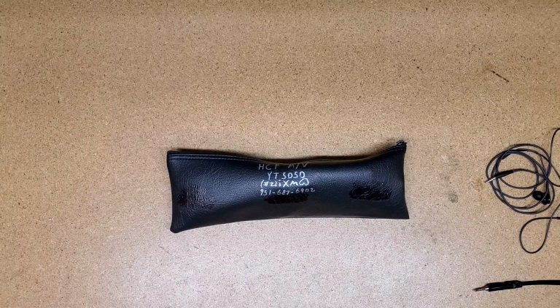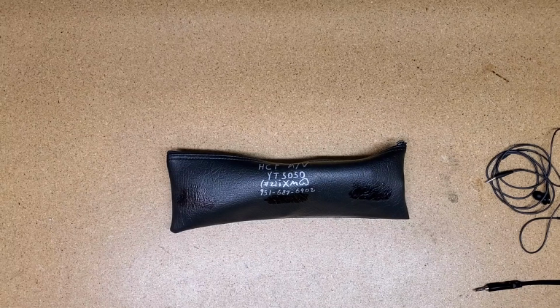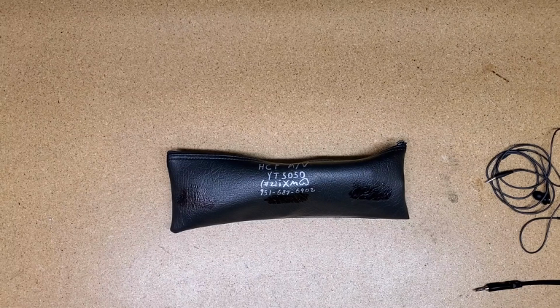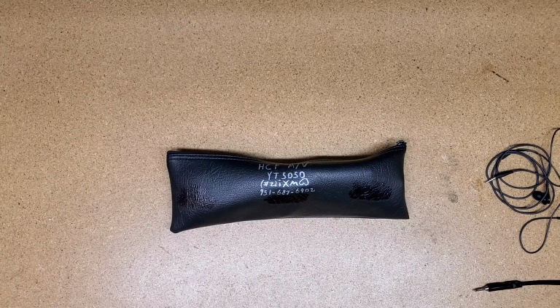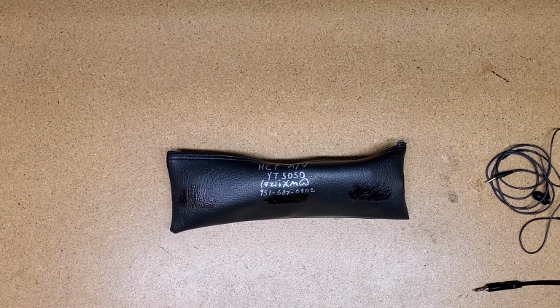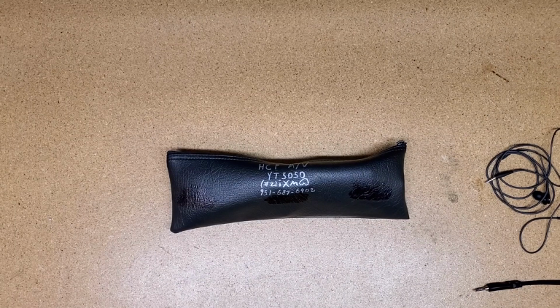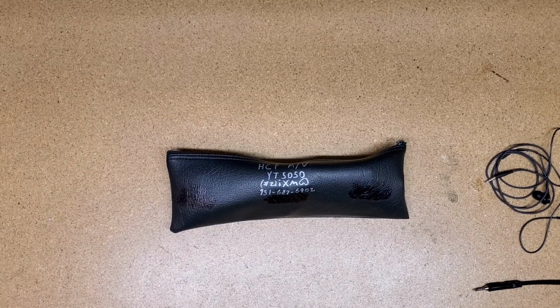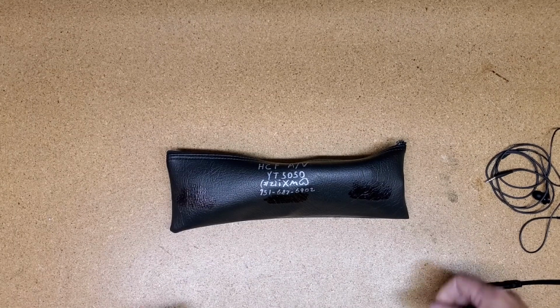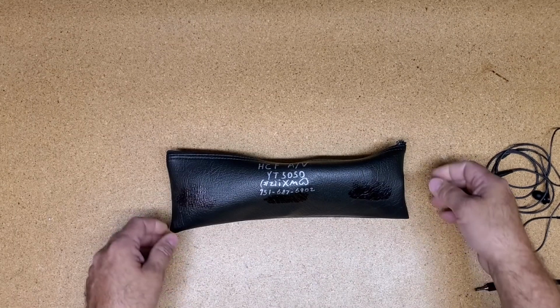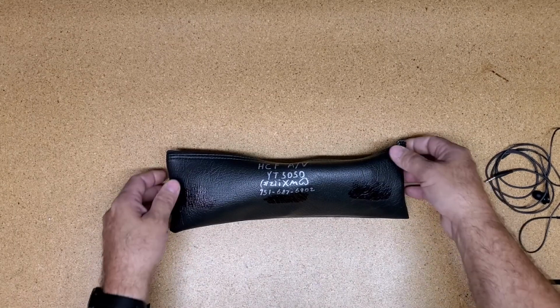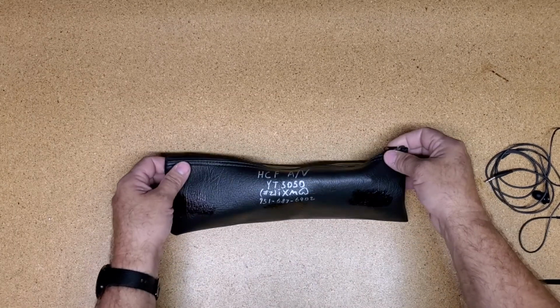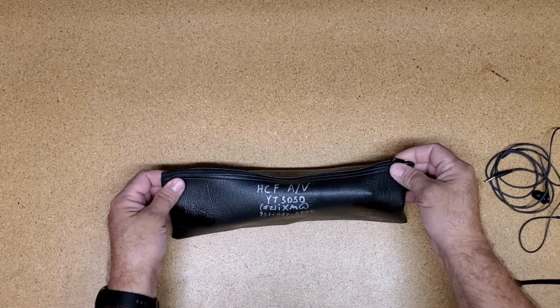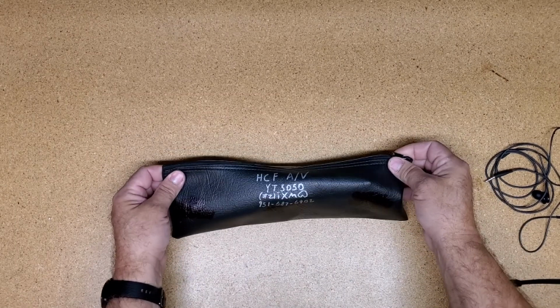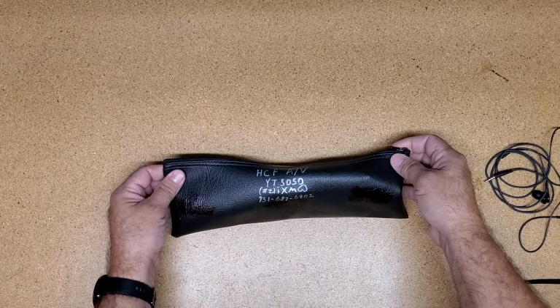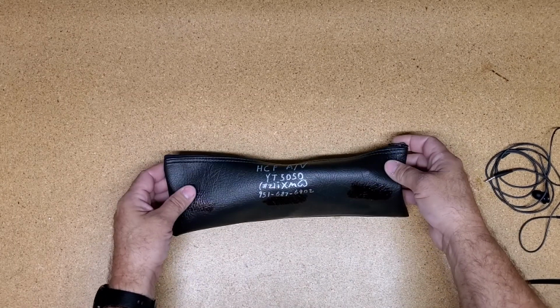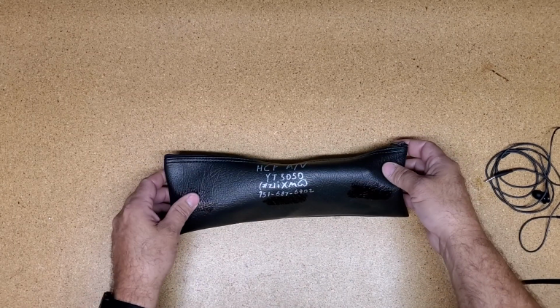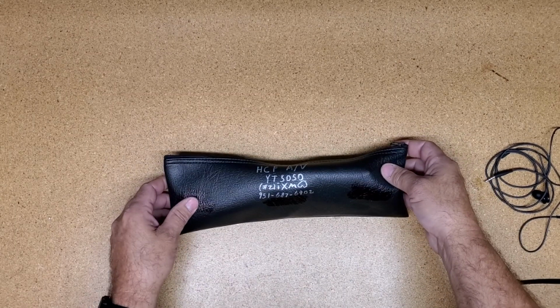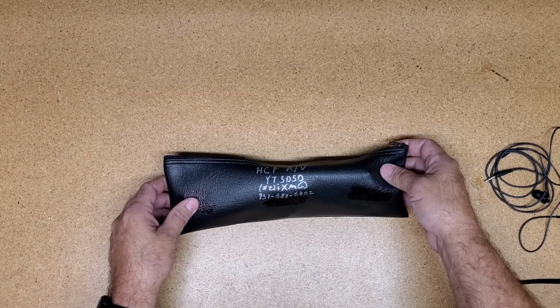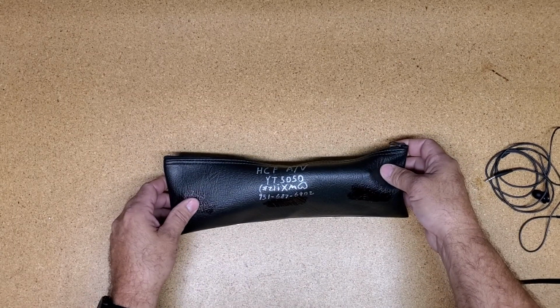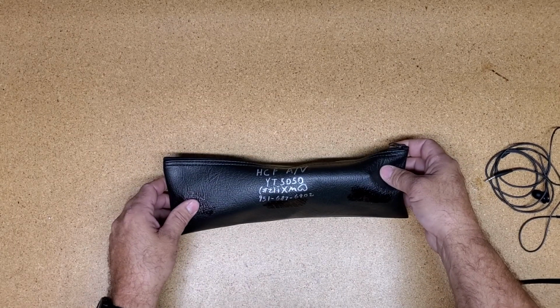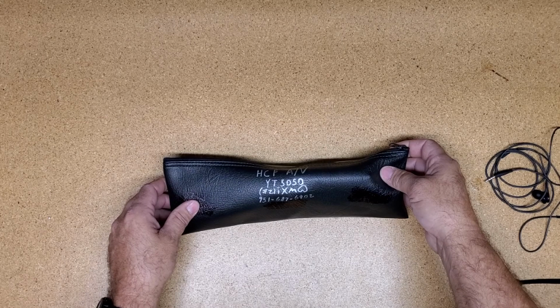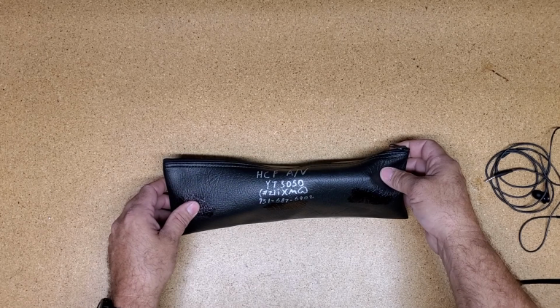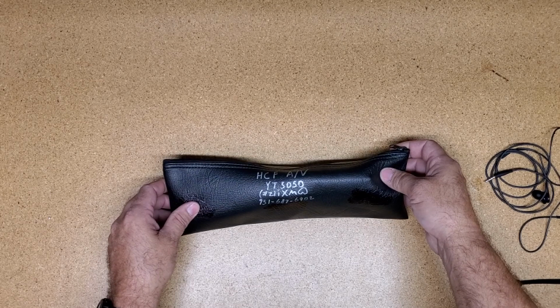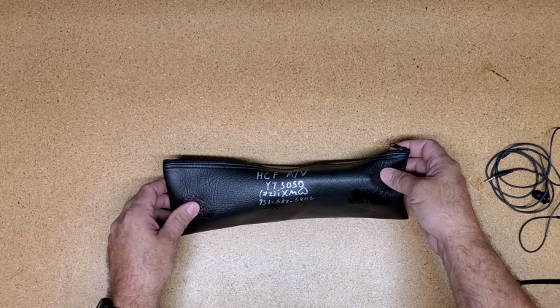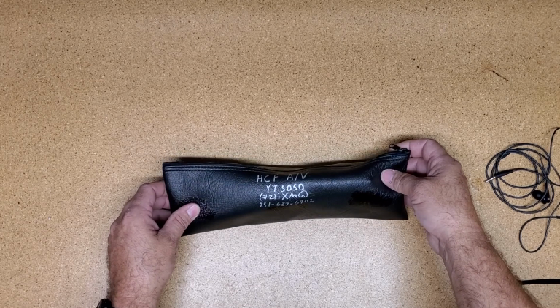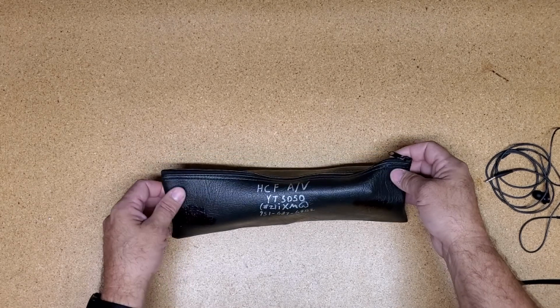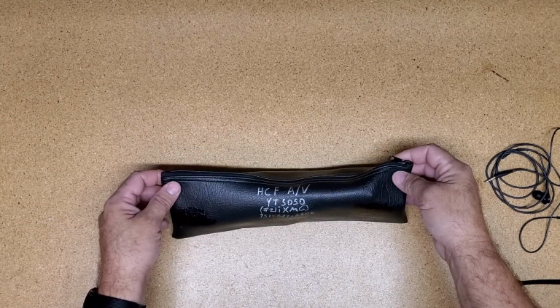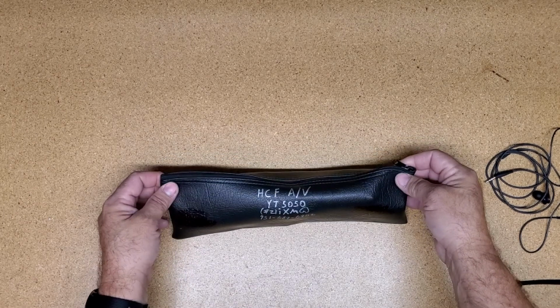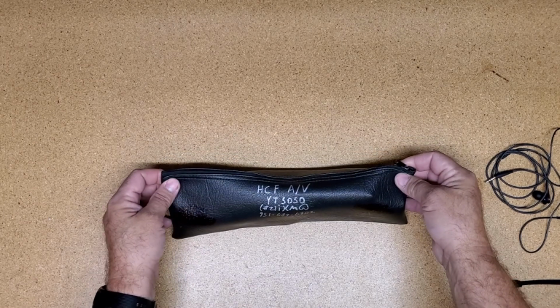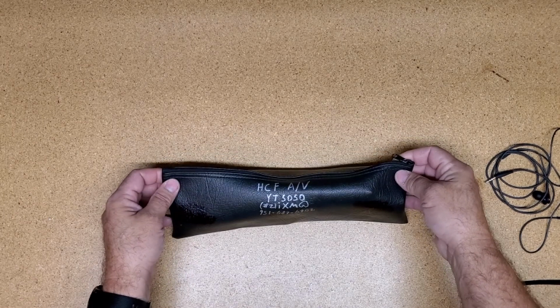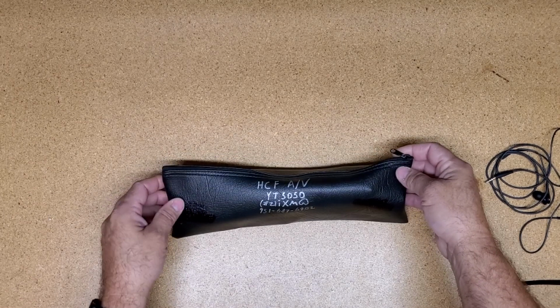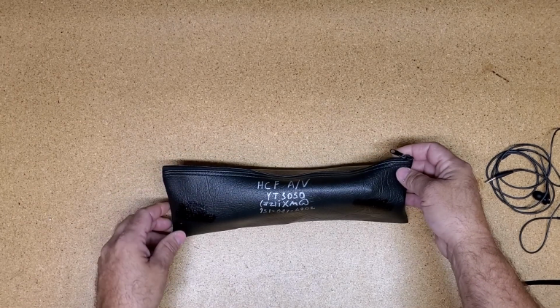Hey, this is Brian from Harvest. This video is just to do a quick overview of the YT-5050 field recording microphone so you can turn it on and start recording.